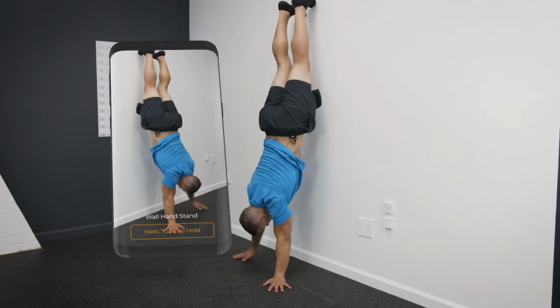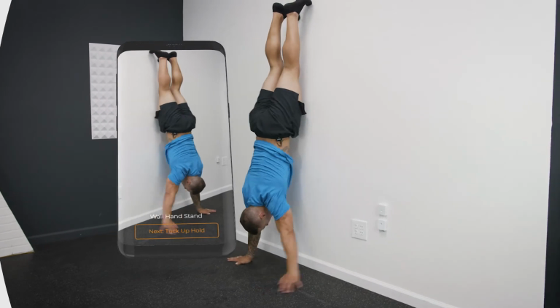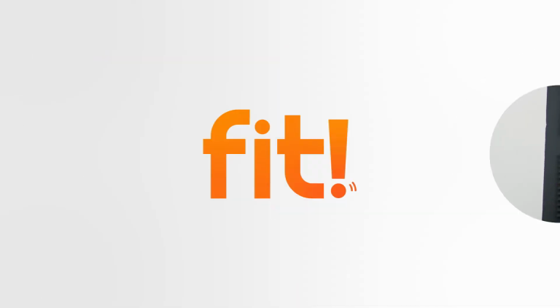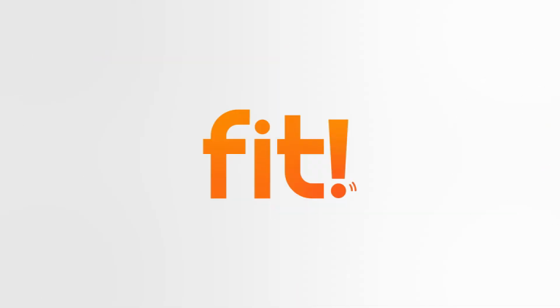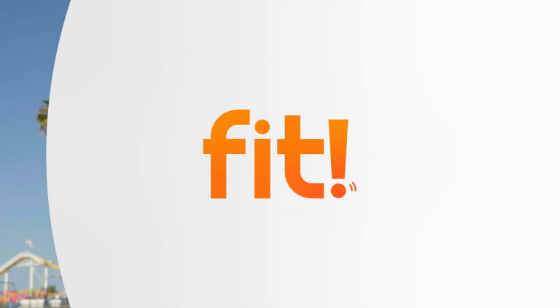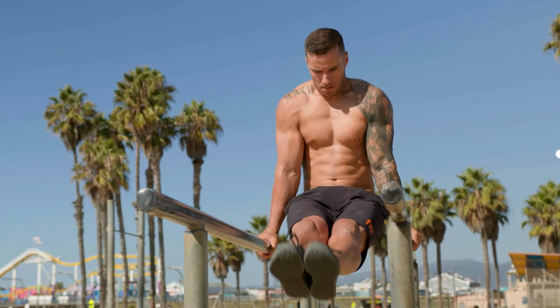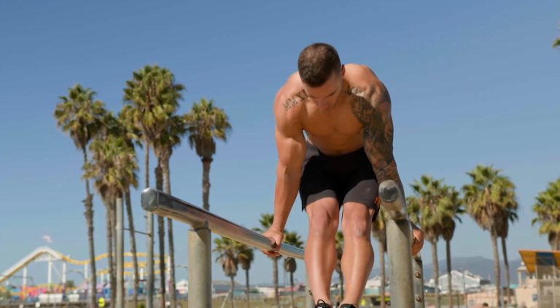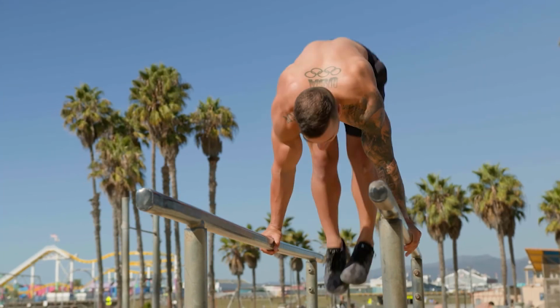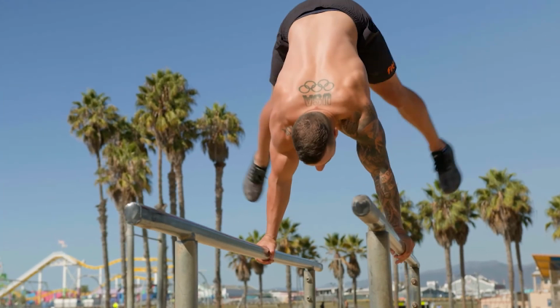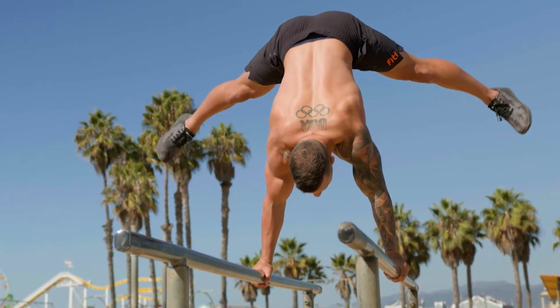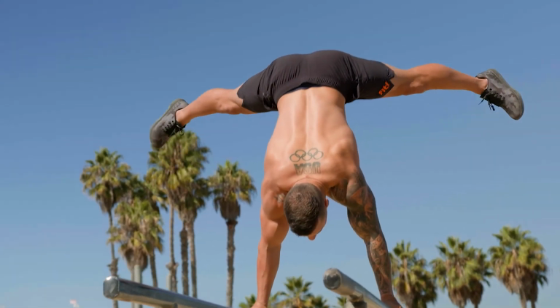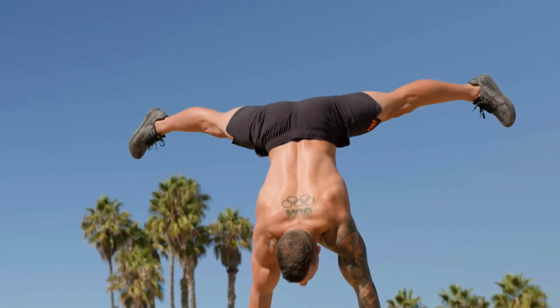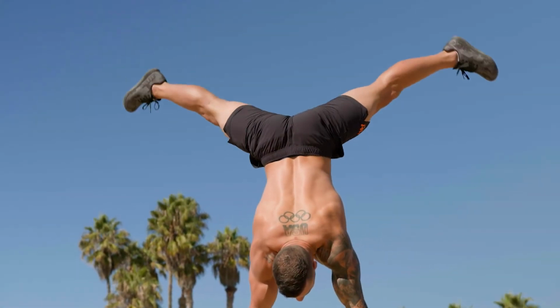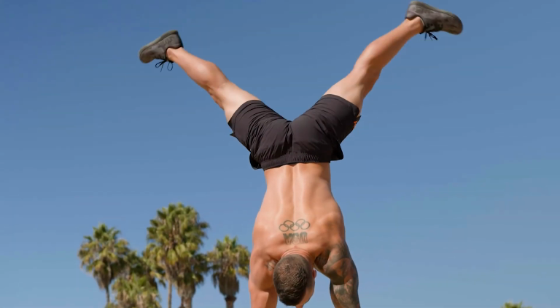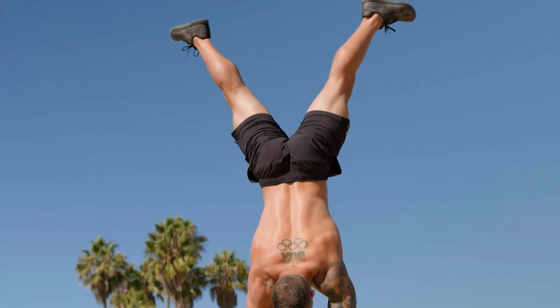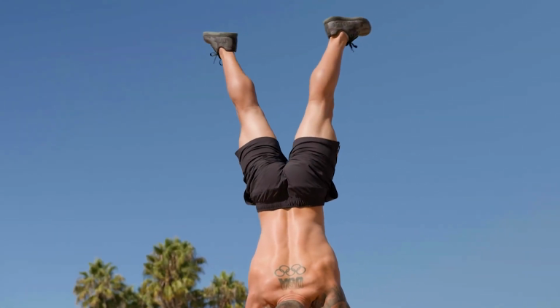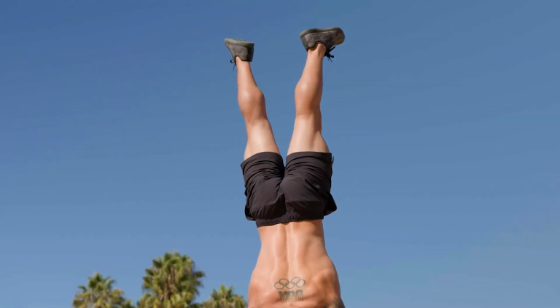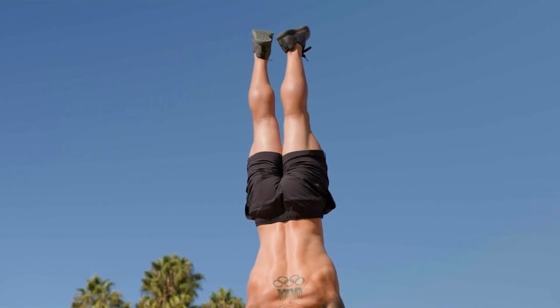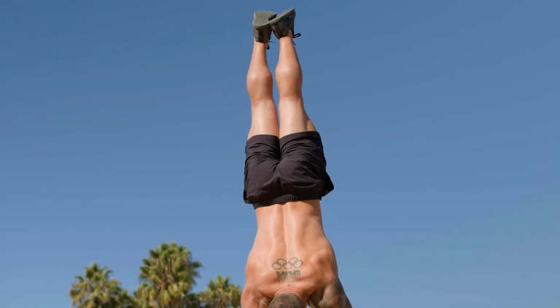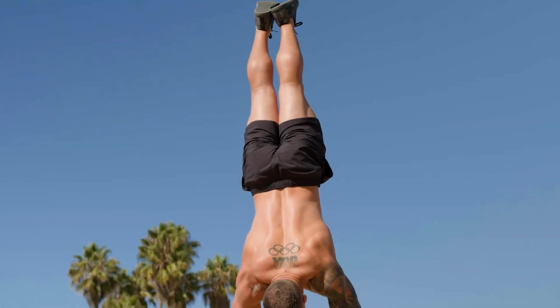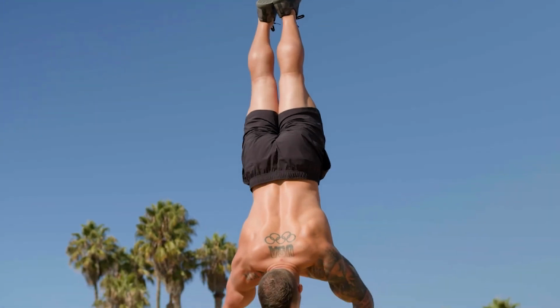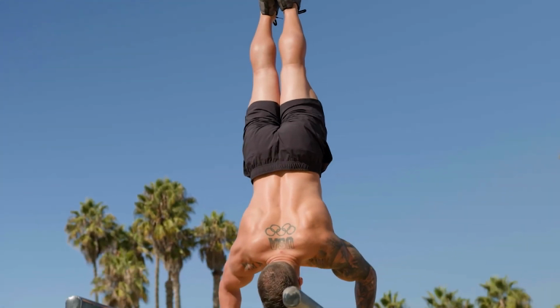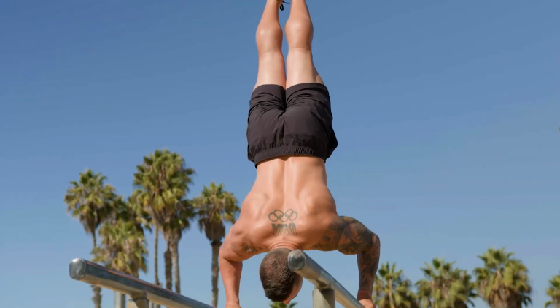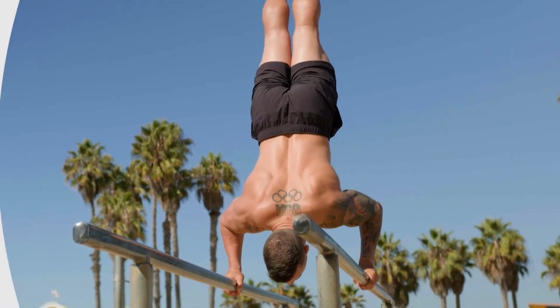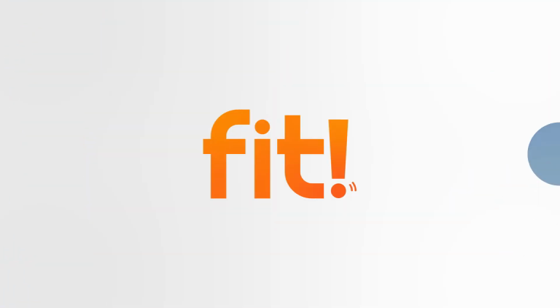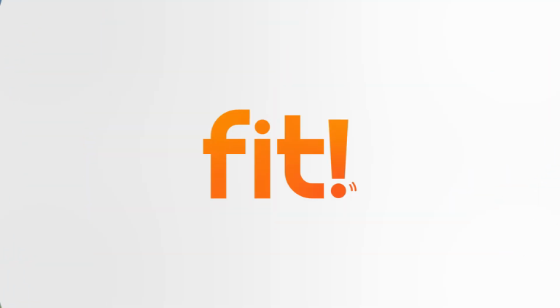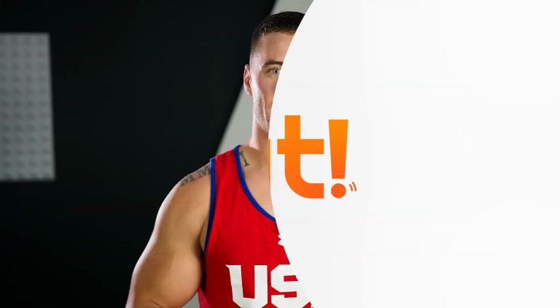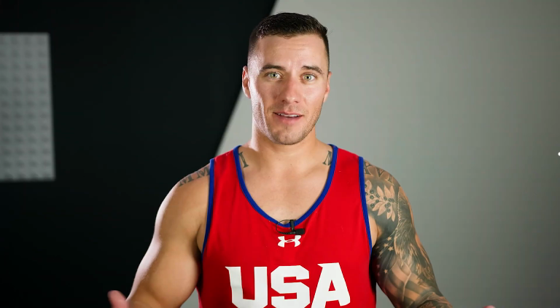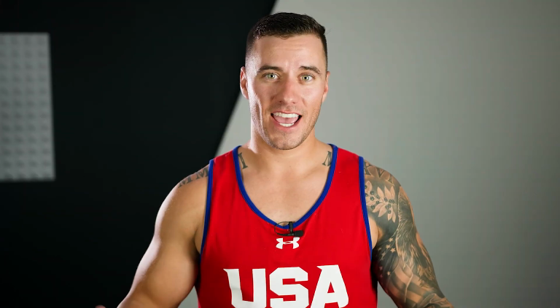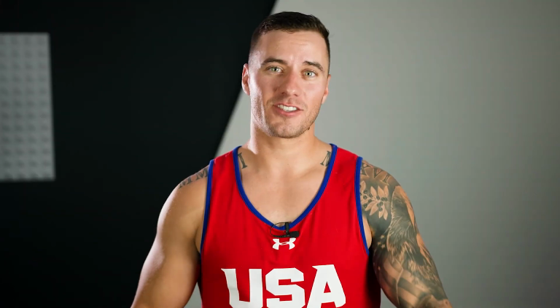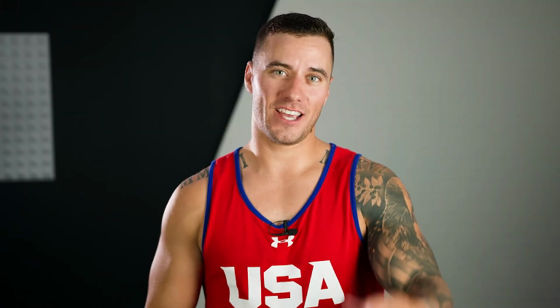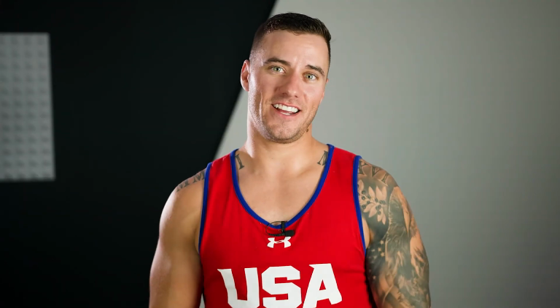So are you ready? Are you ready to train like an Olympic gymnast, build the physique, and learn the skills like a front lever, a planche, and a handstand? Sign up today and I'll see you guys there.